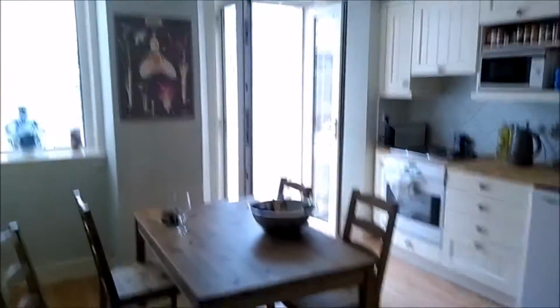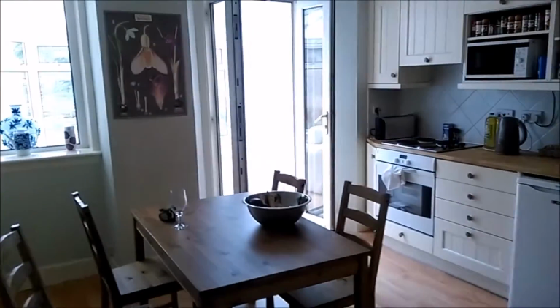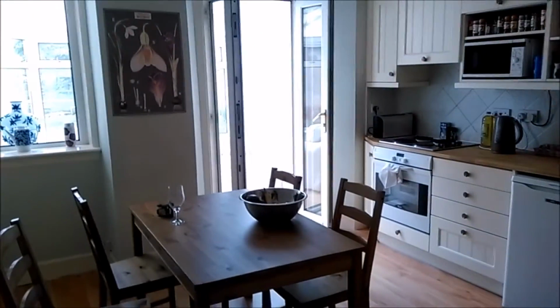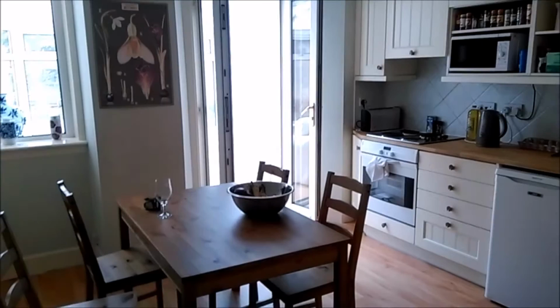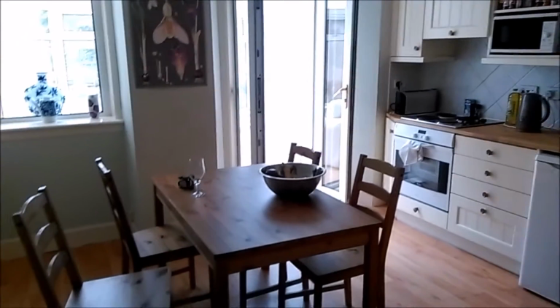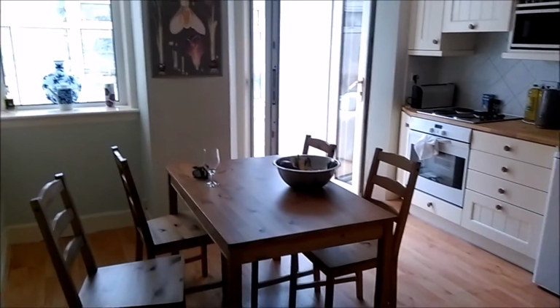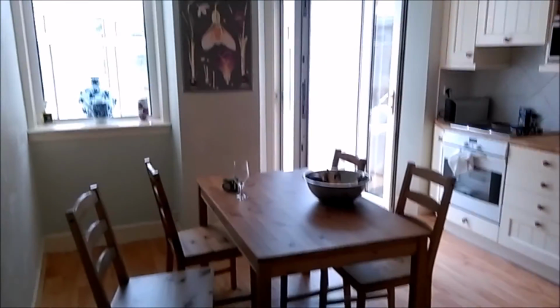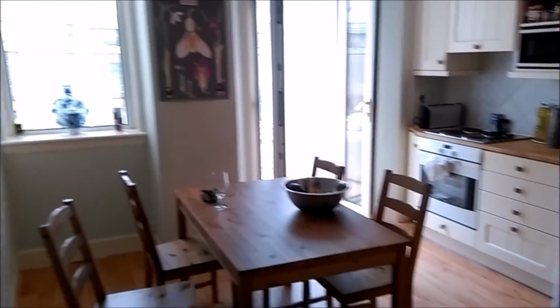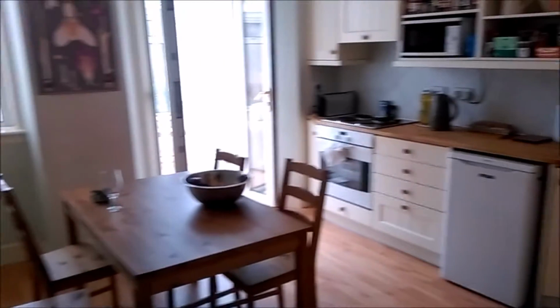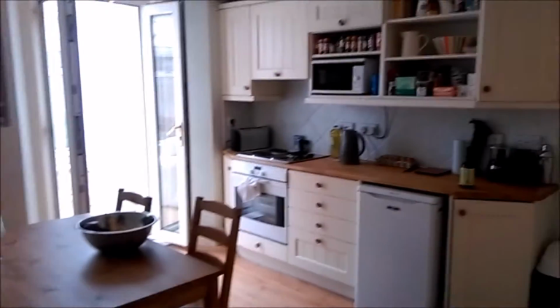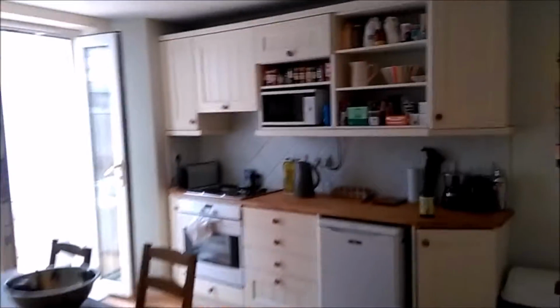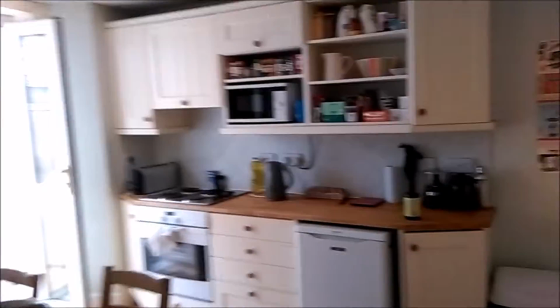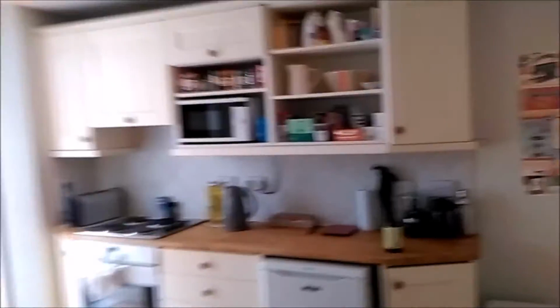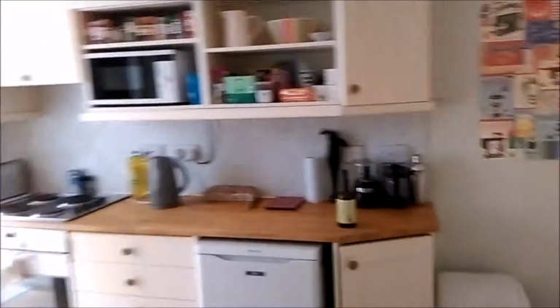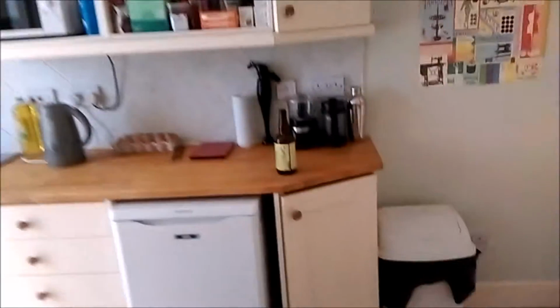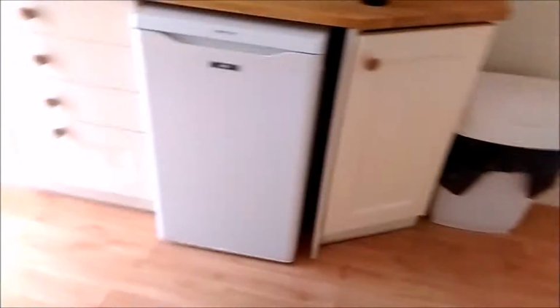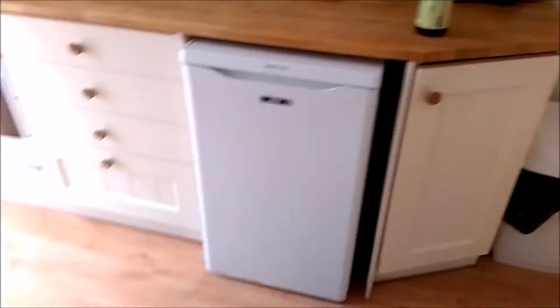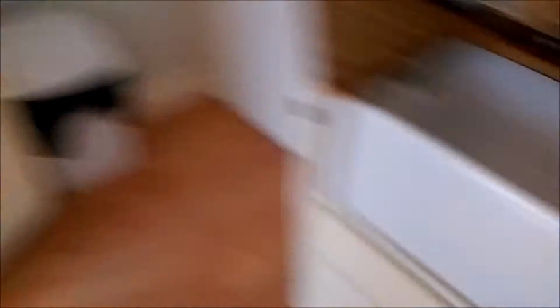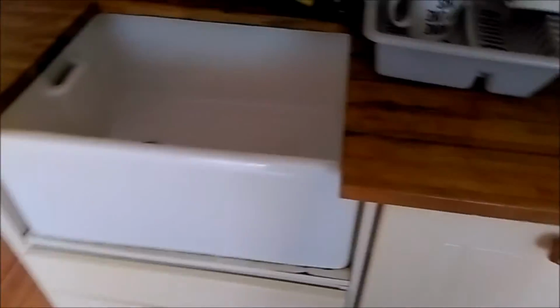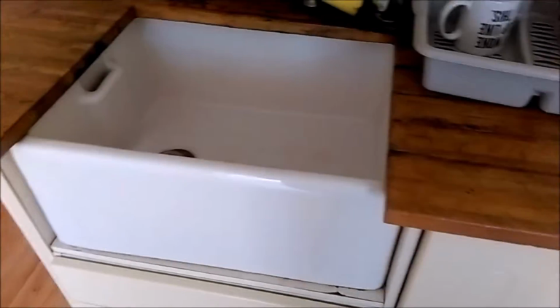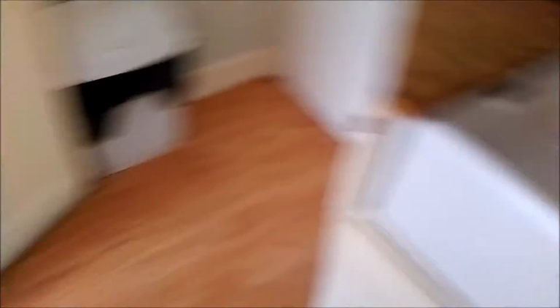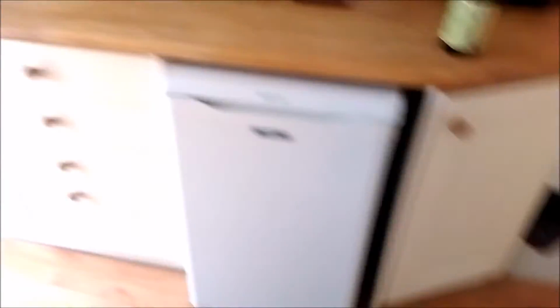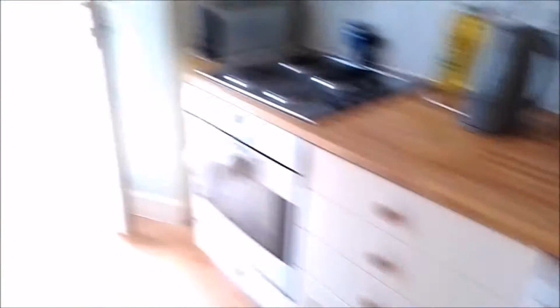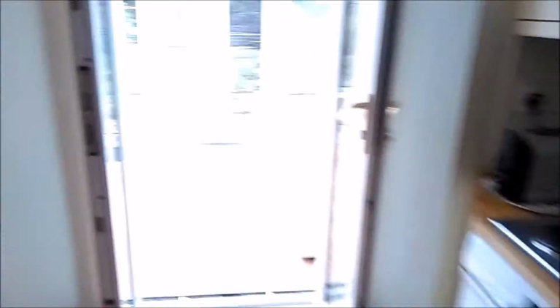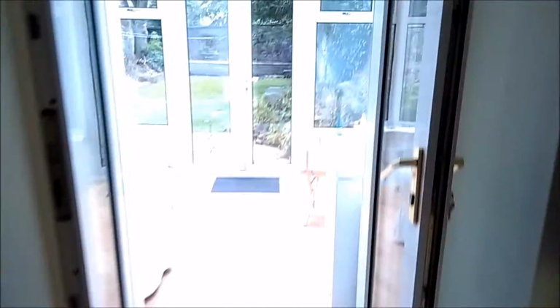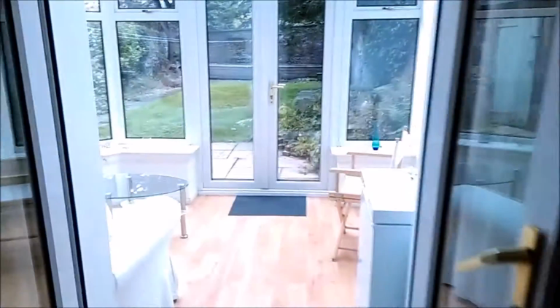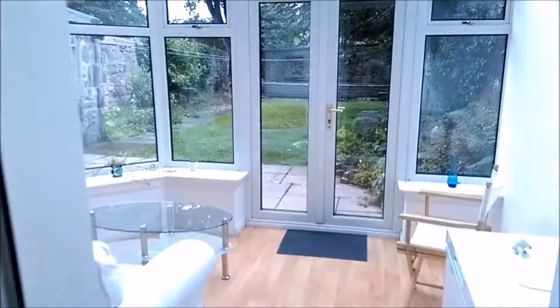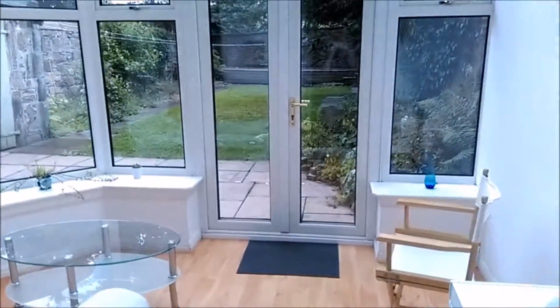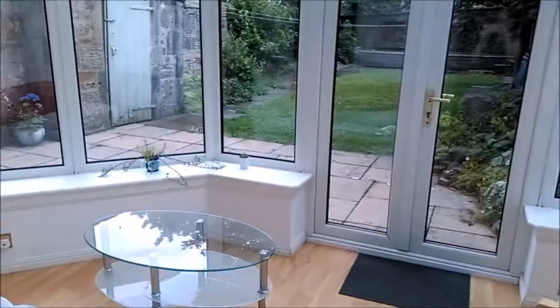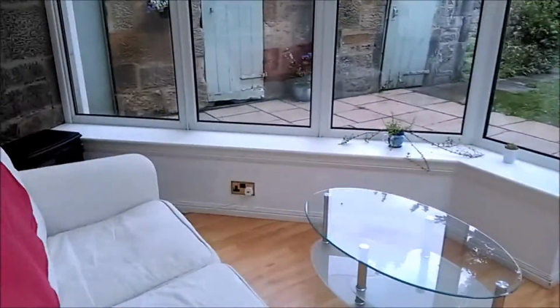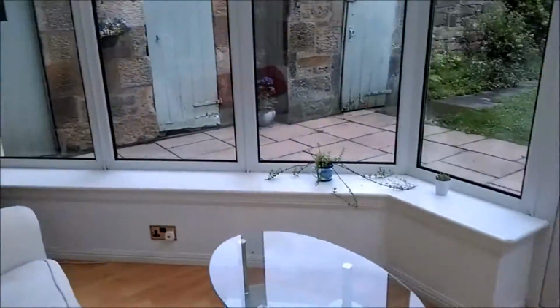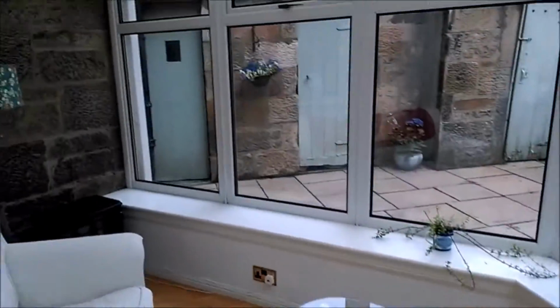This is our lovely kitchen. I quite enjoy it. We've got our tiny little fridge, our farm sink, and then this leads out to our conservatory.